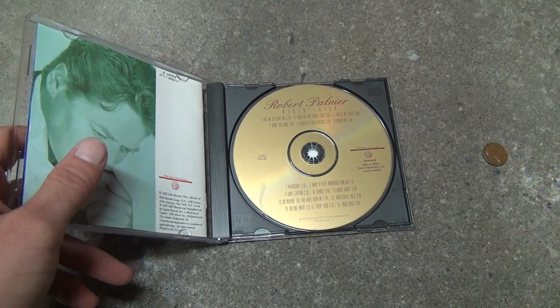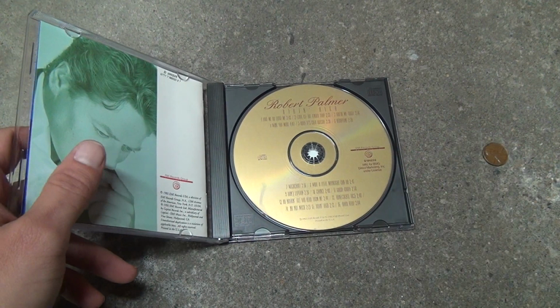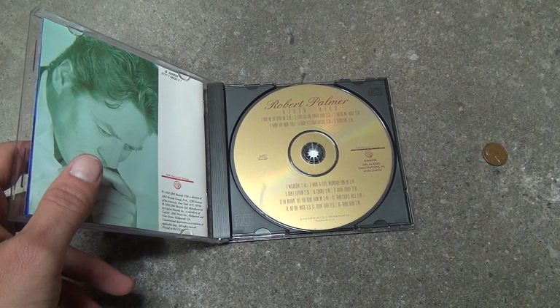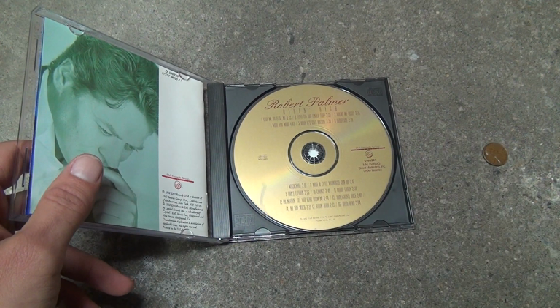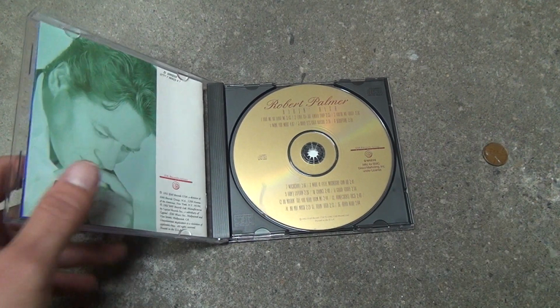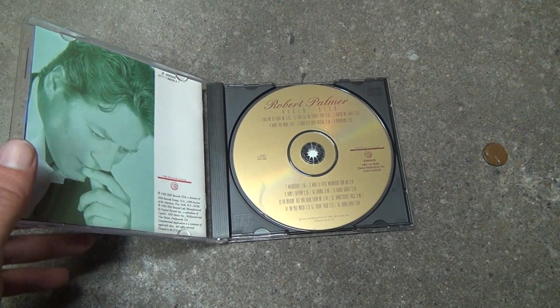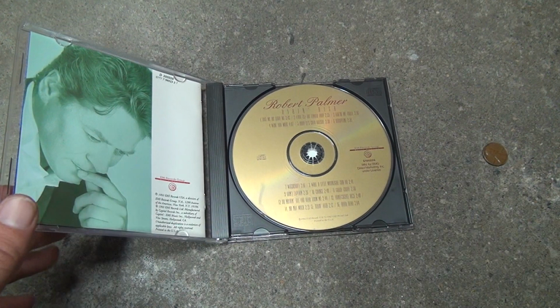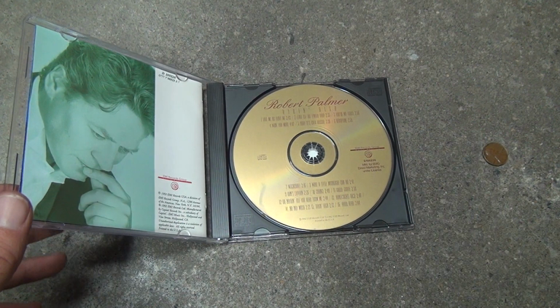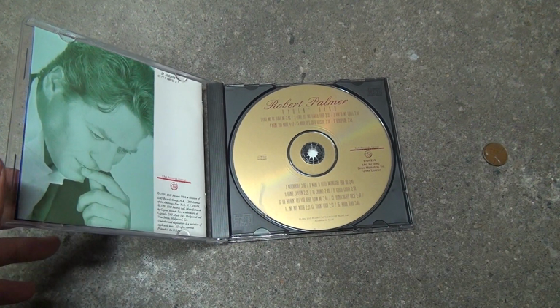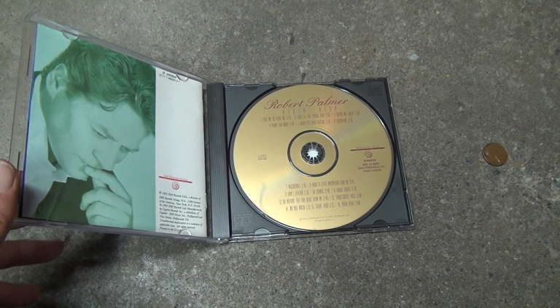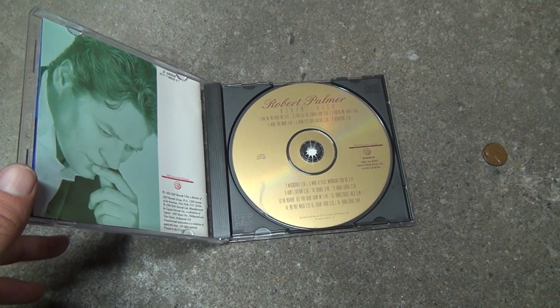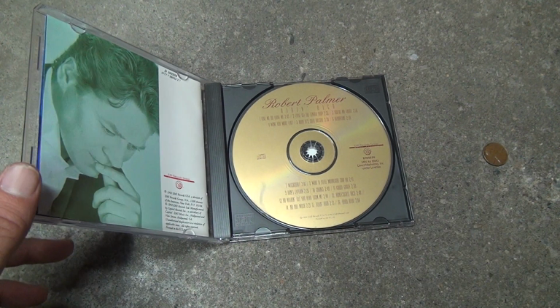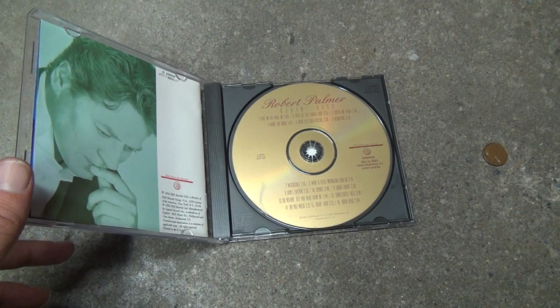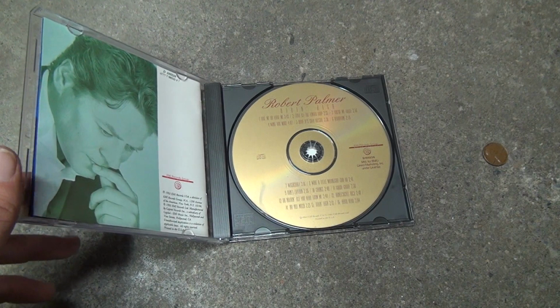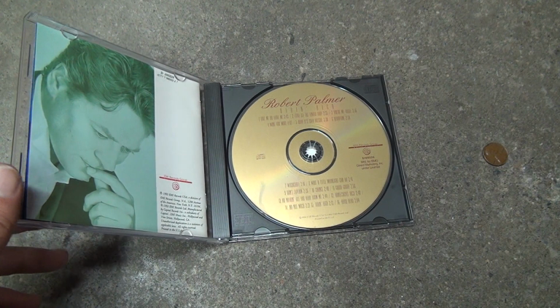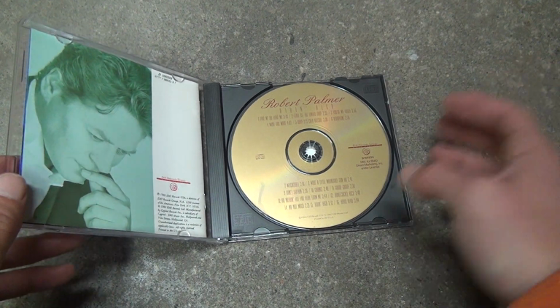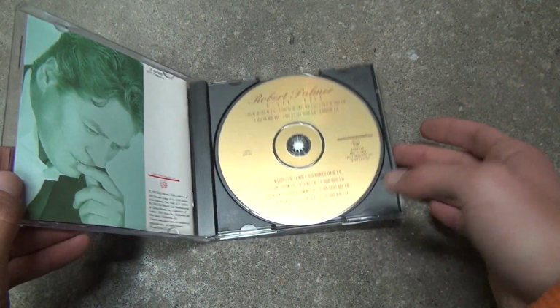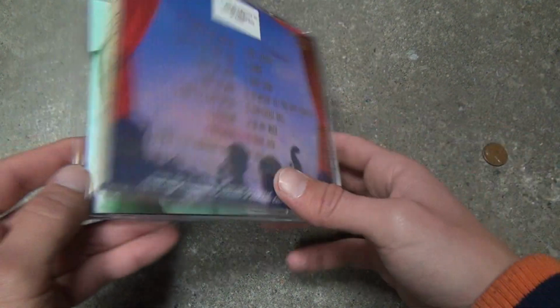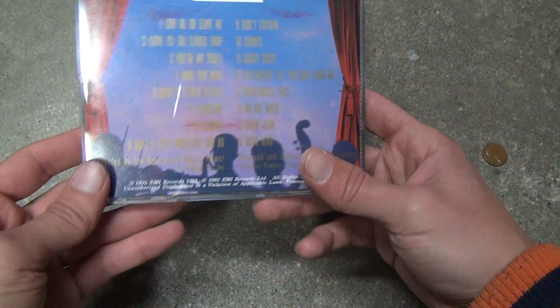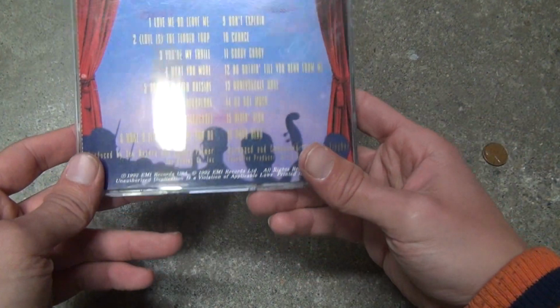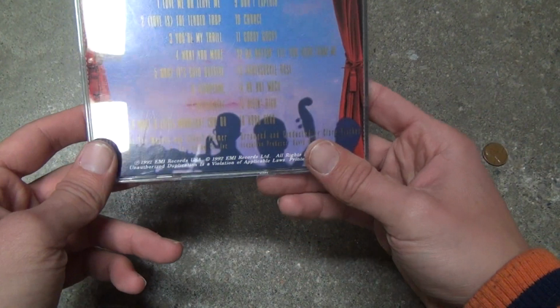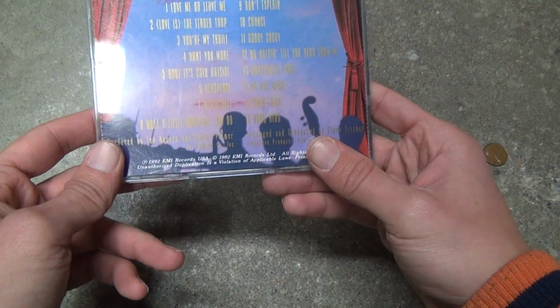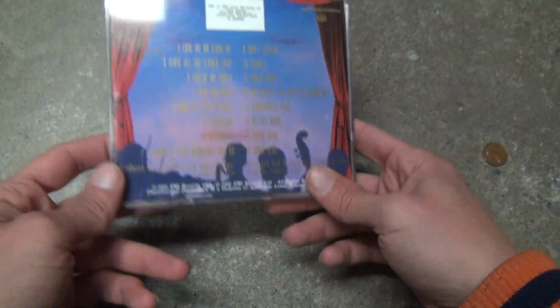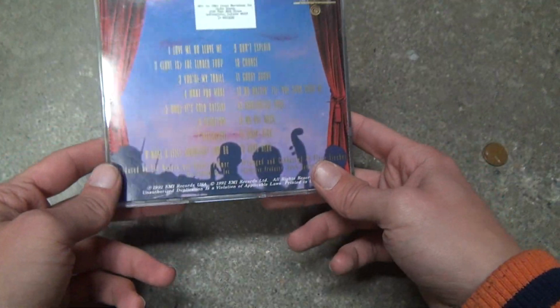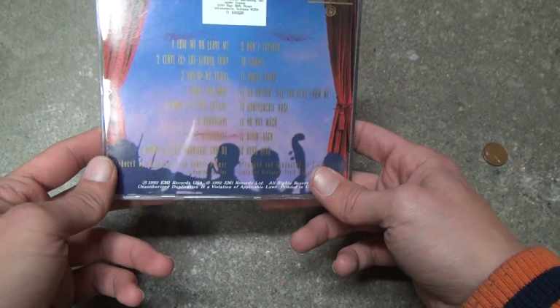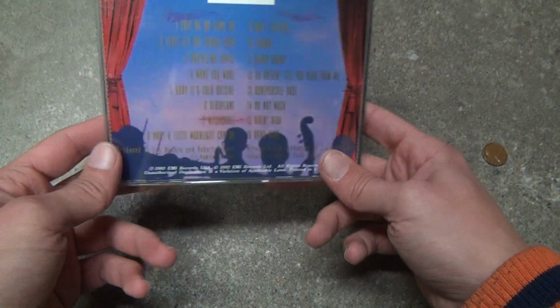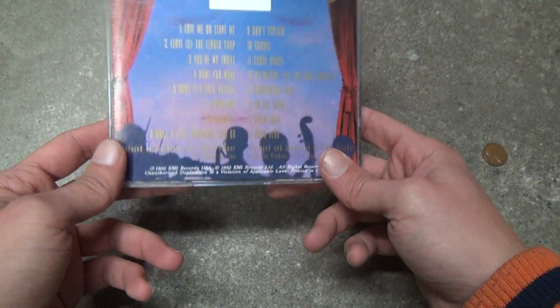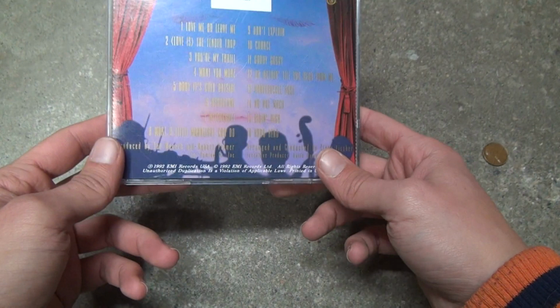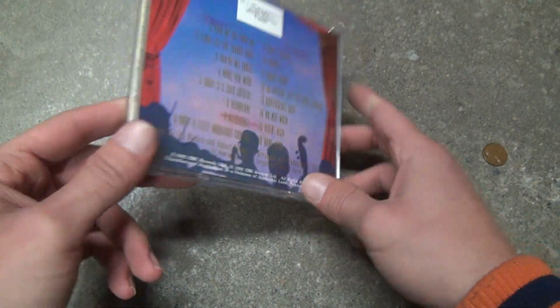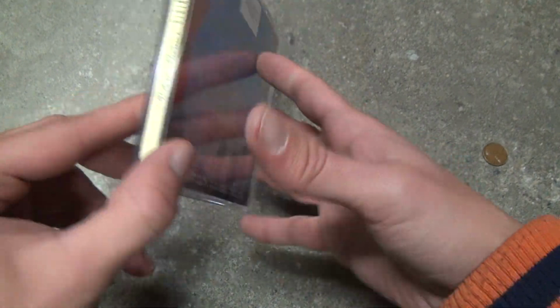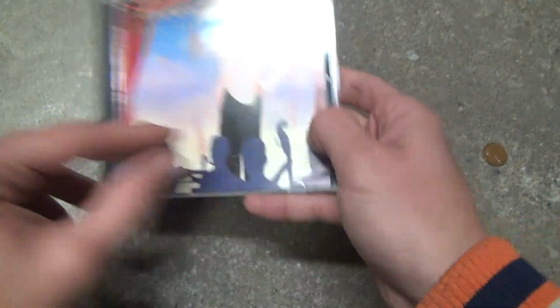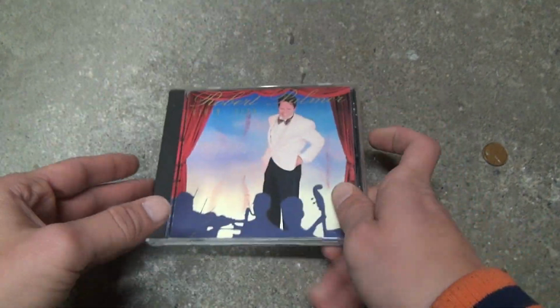I have a pretty scratched disc for the Whitney Houston Bodyguard soundtrack in the car and that works perfectly fine even with all the scratches on it, so you never know. All right, that's it — bye-bye.